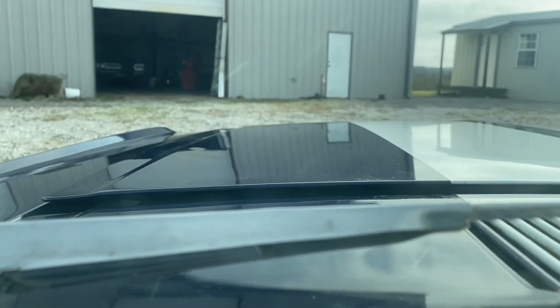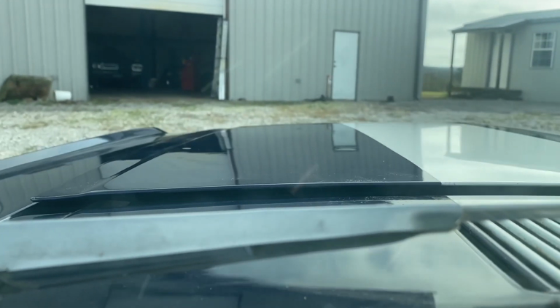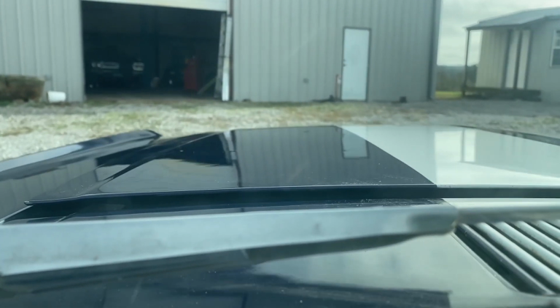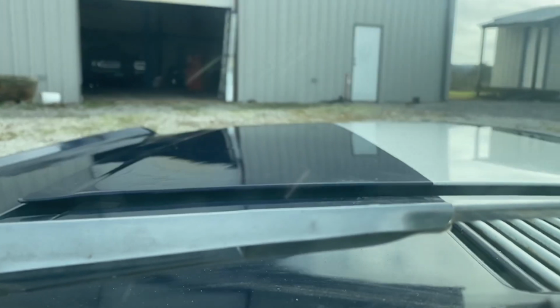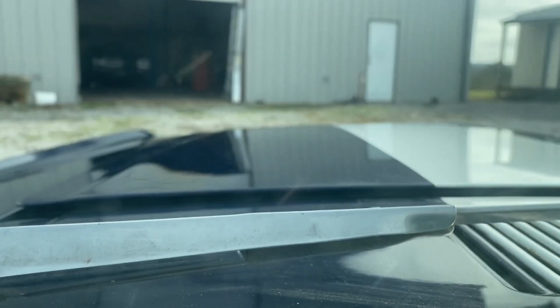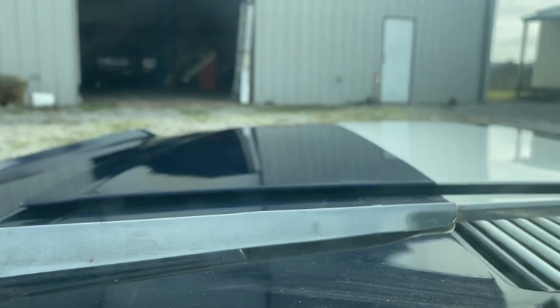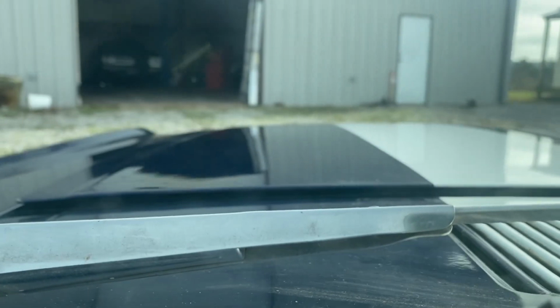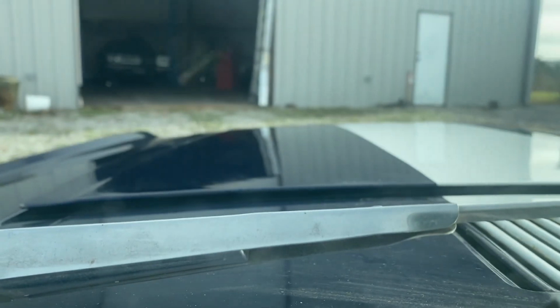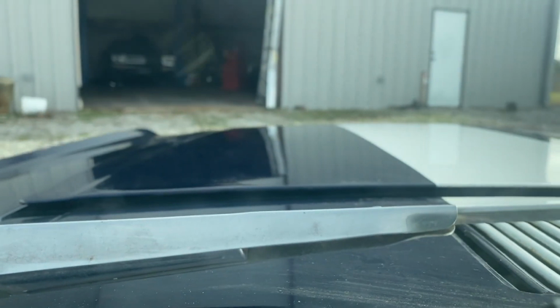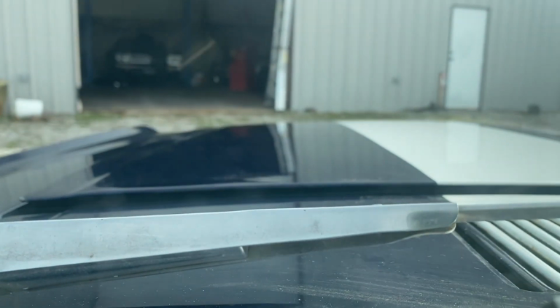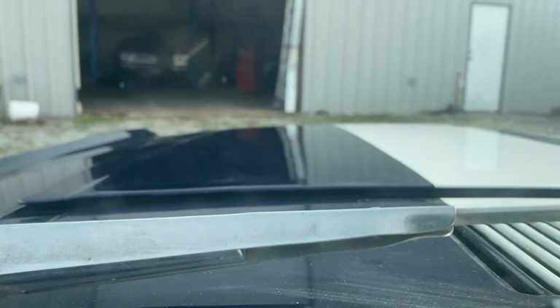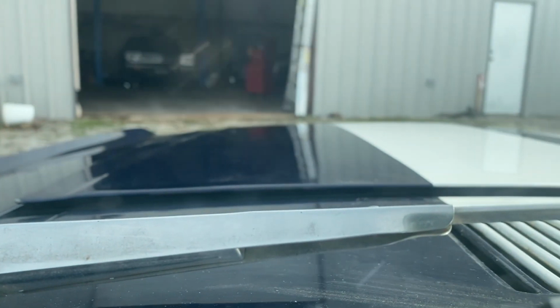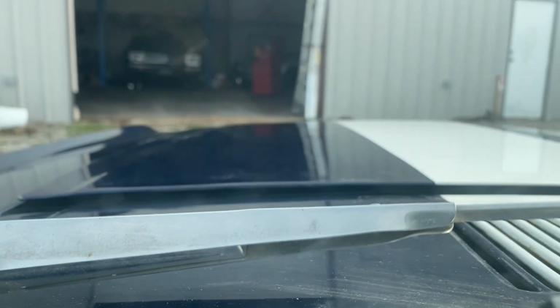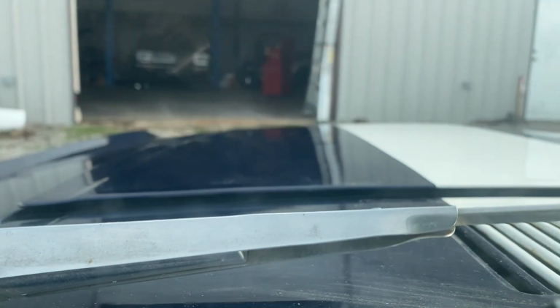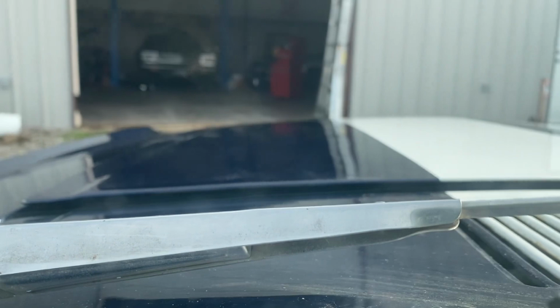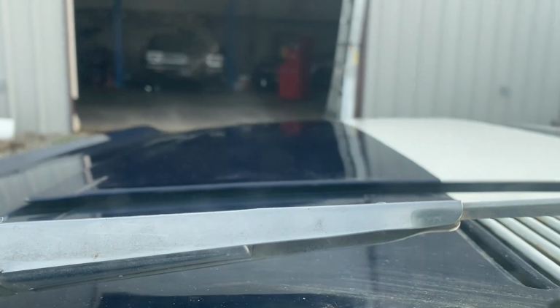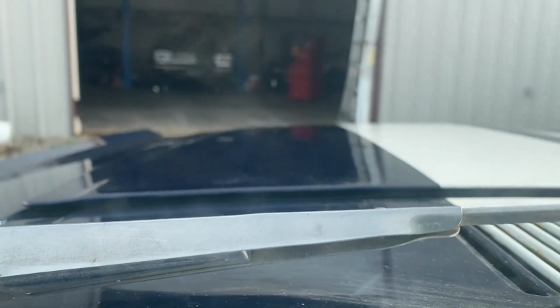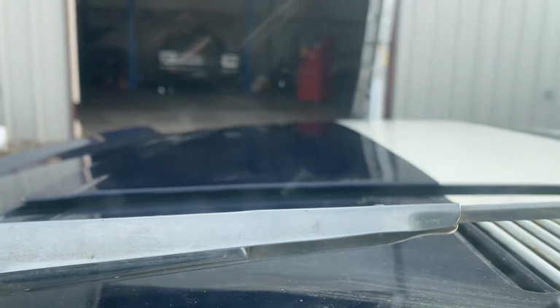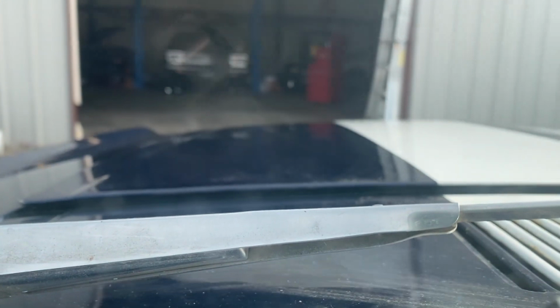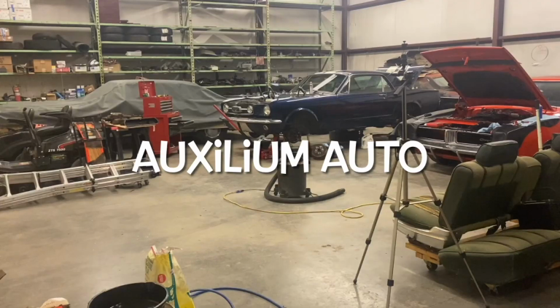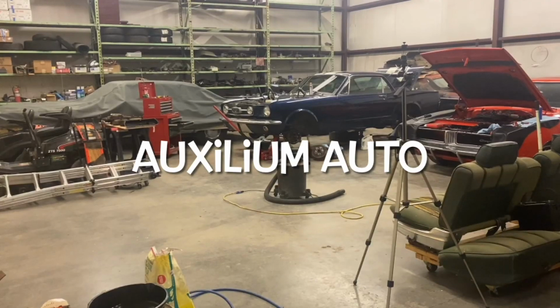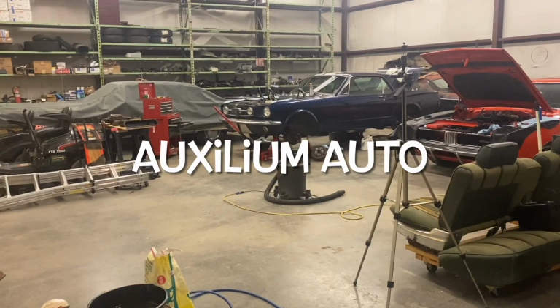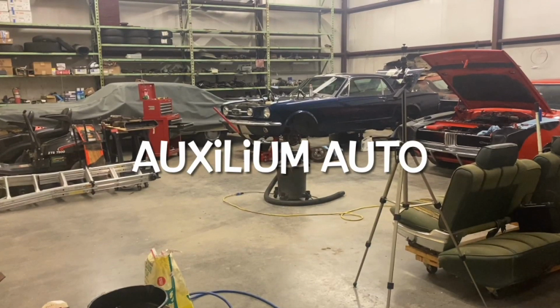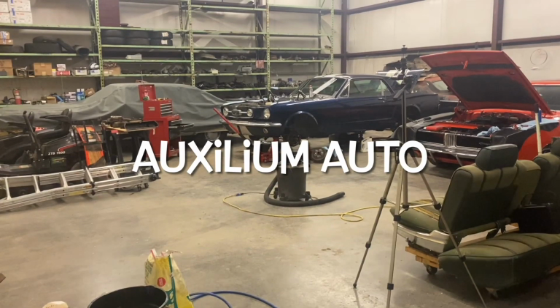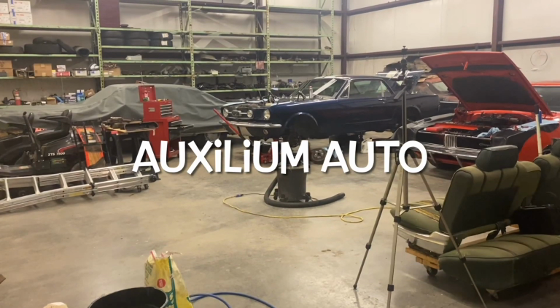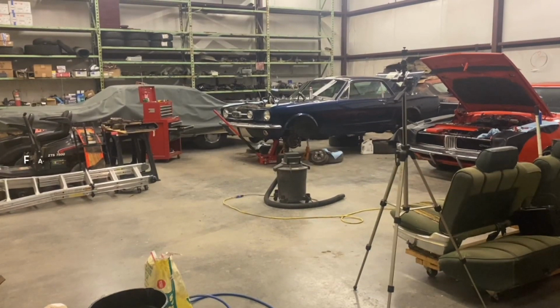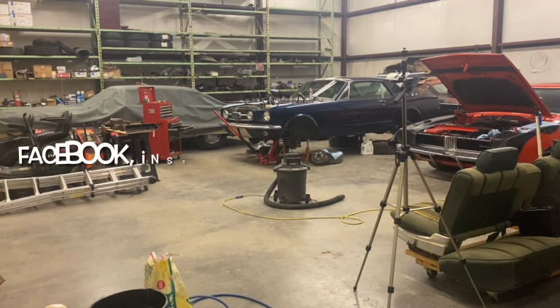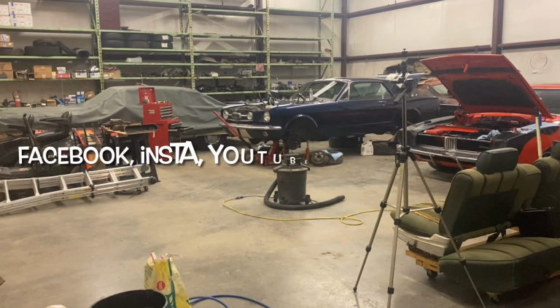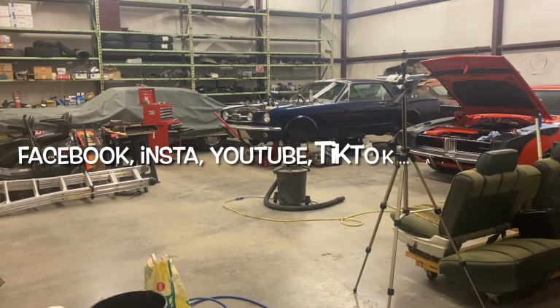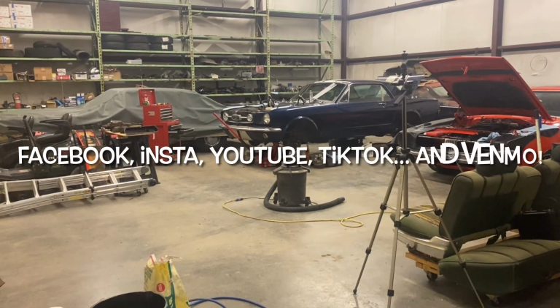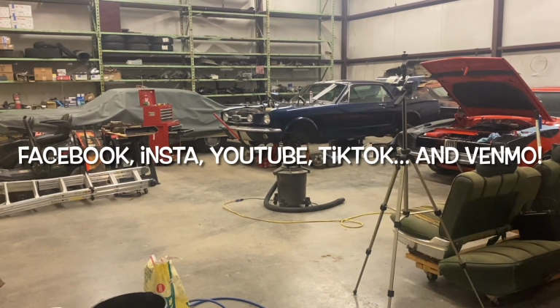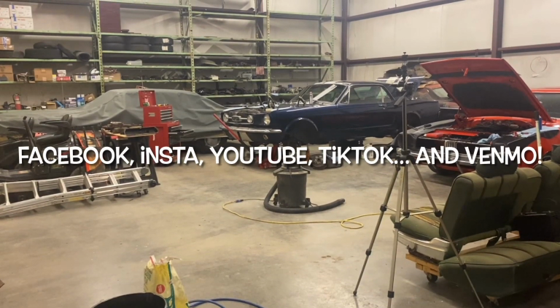I have to fix that issue, but hopefully the next one will be the delivery video, which ought to be pretty fun. But anyway, that's the Mustang update.